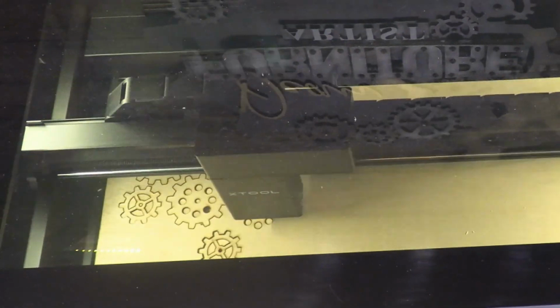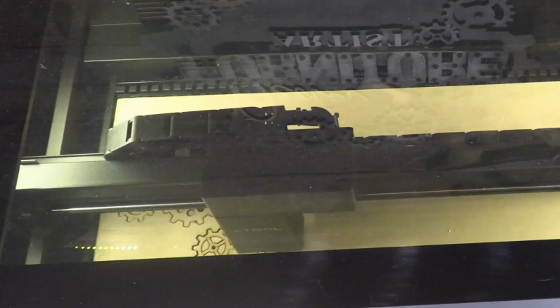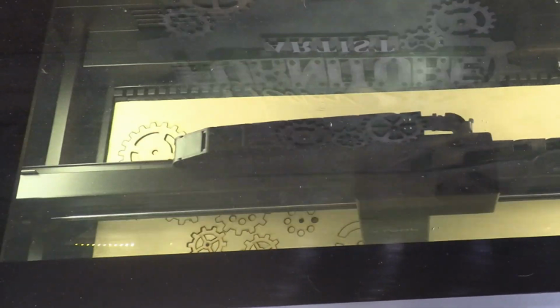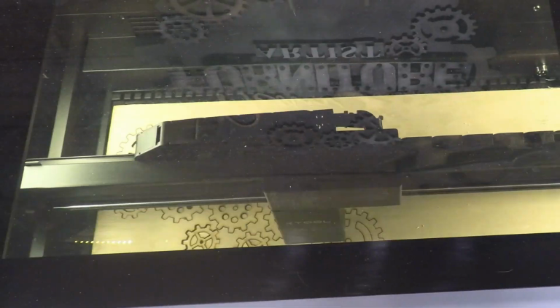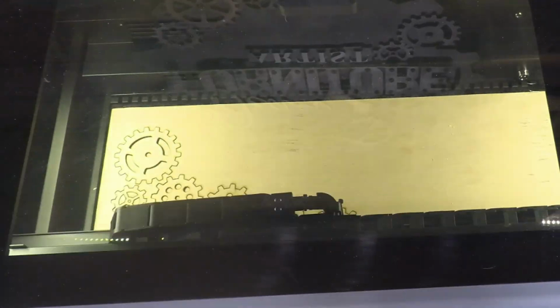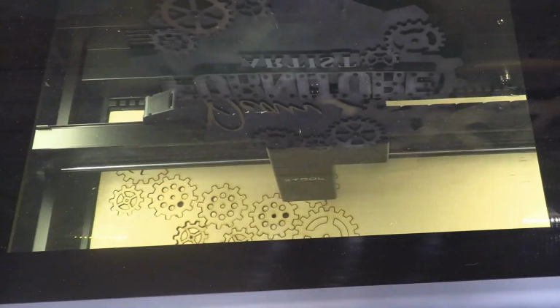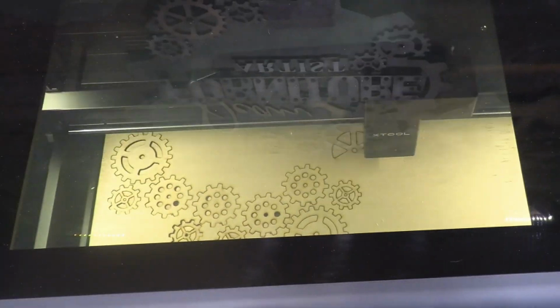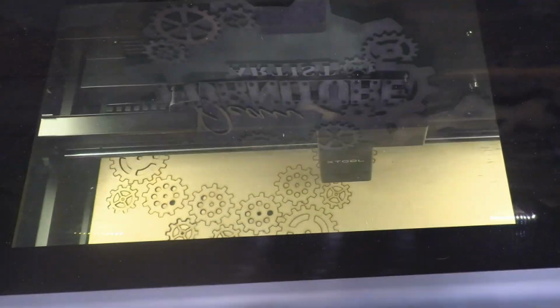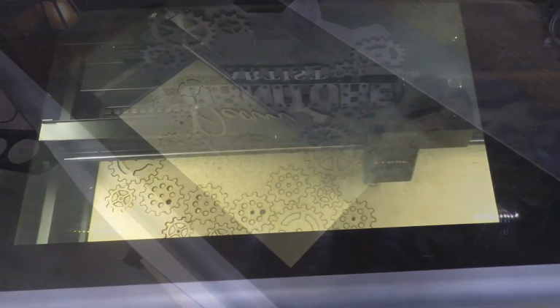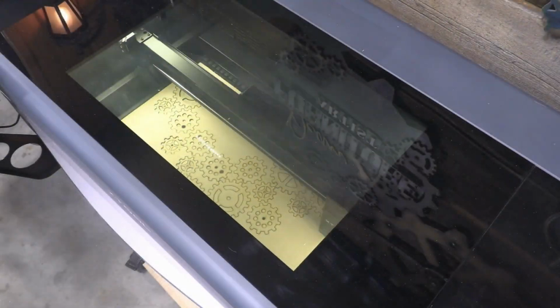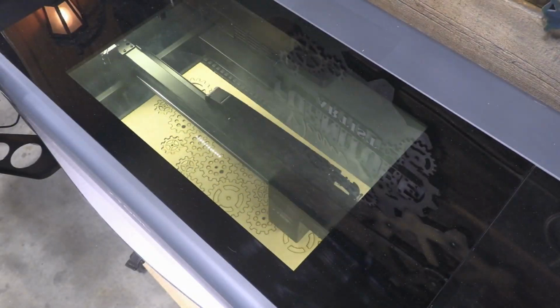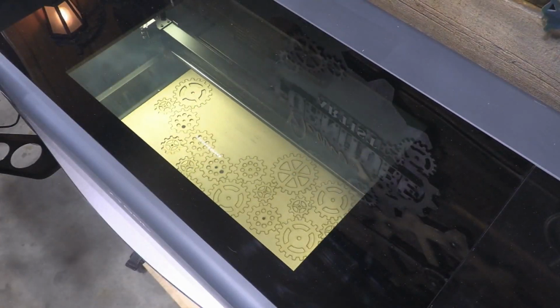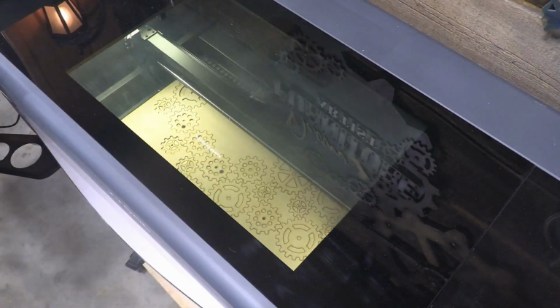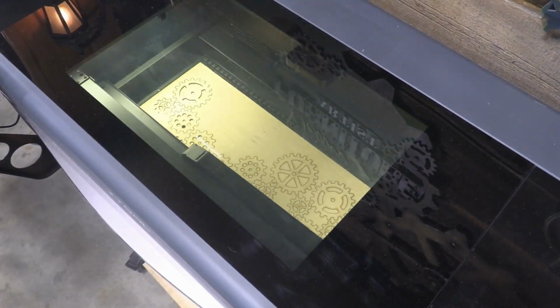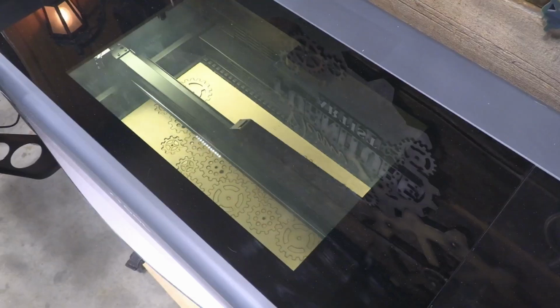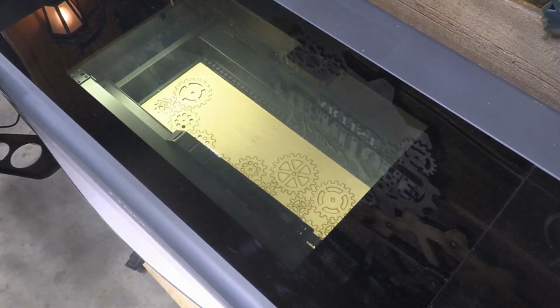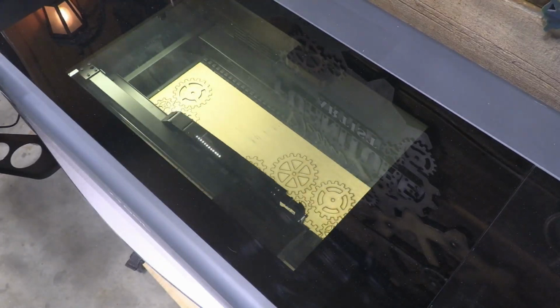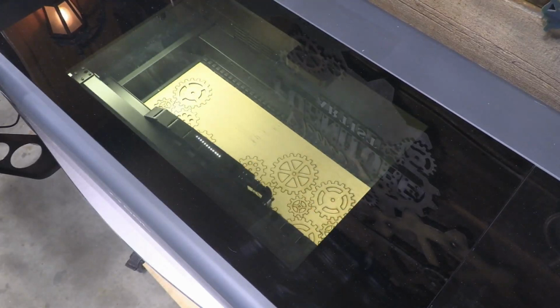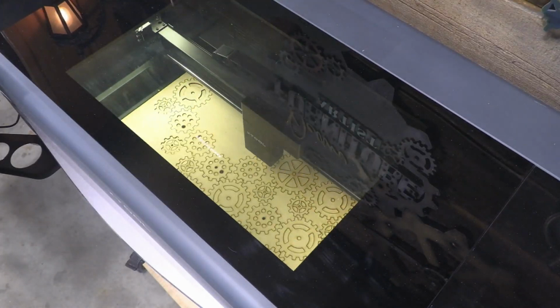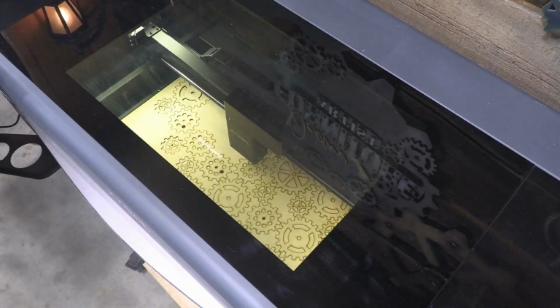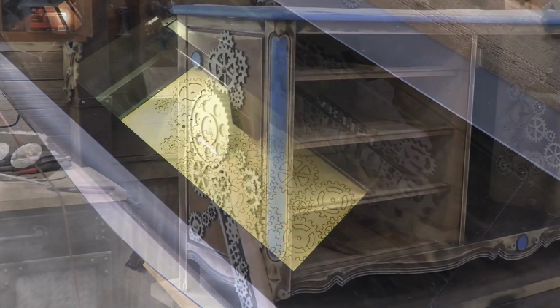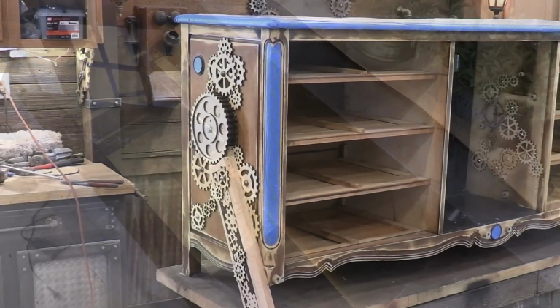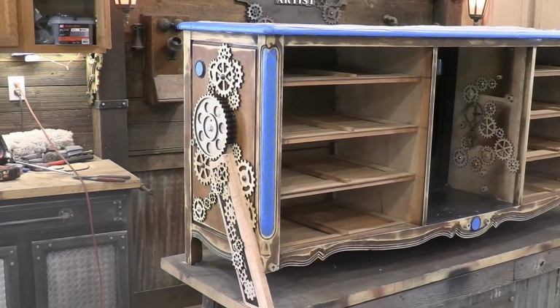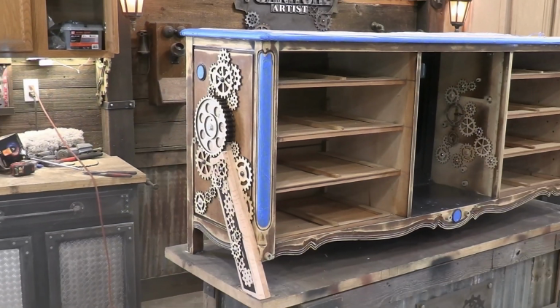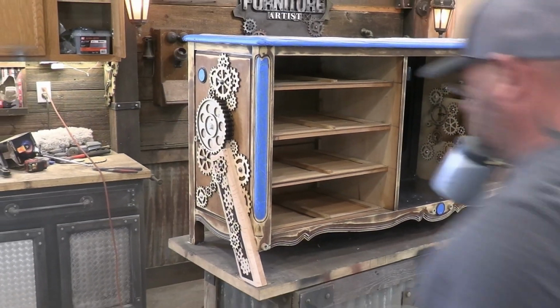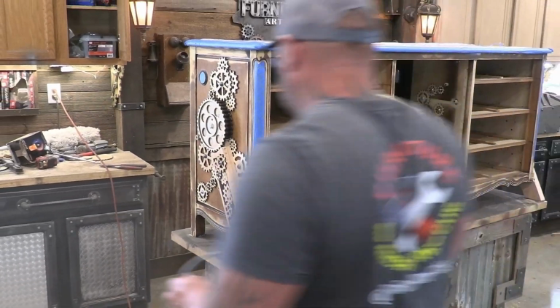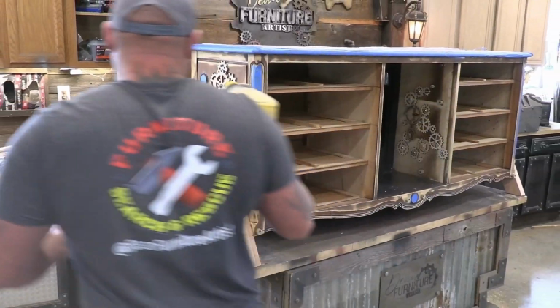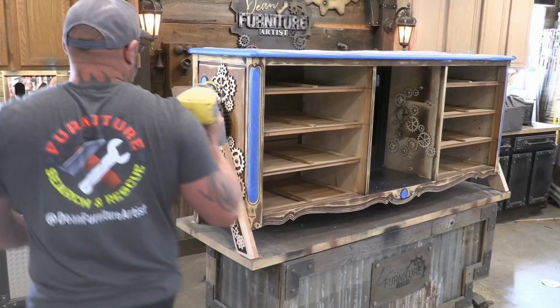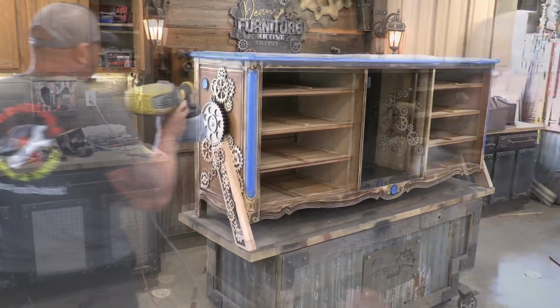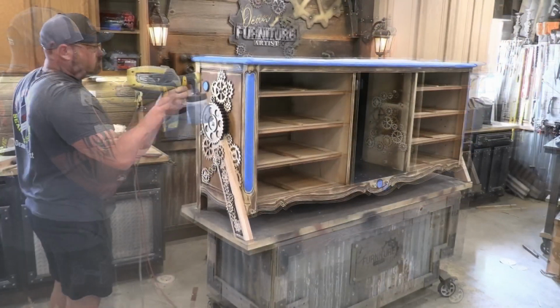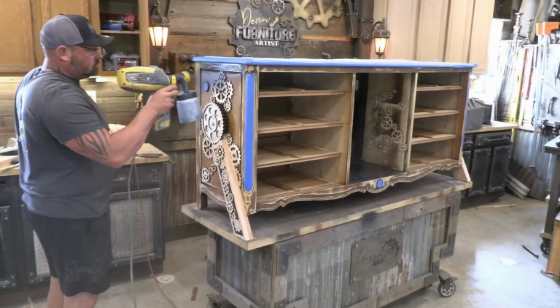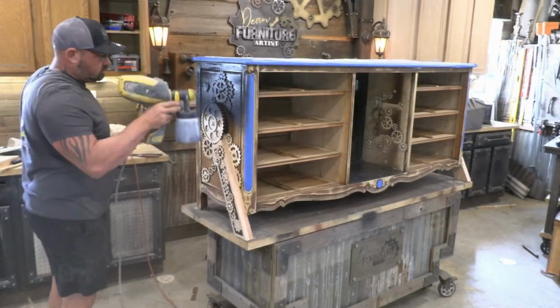Of course this is great for hobbies, but it's also great for starting a small business. There are lots of things like my gears that you really can't get online, or you can't get the styles or designs that people really want. I've been able to find a little bit of a market being able to cut these gears out and sell them online.